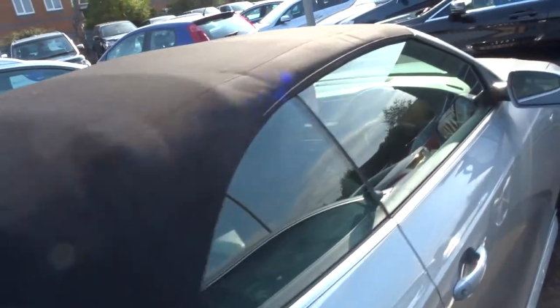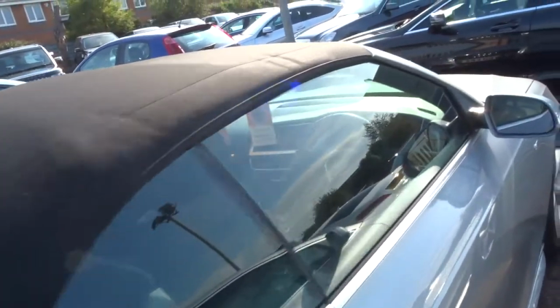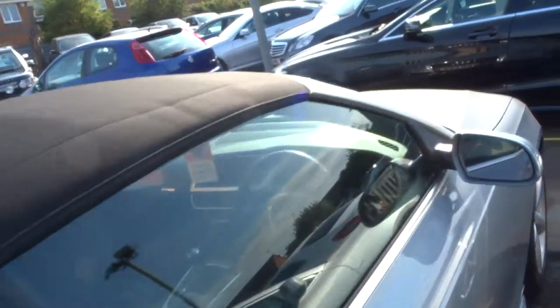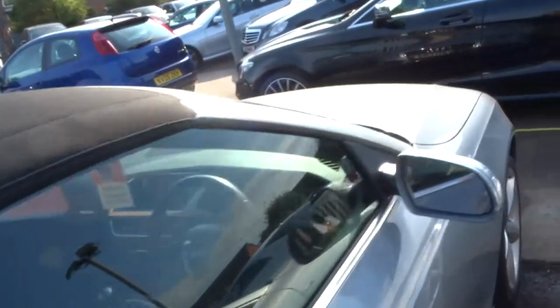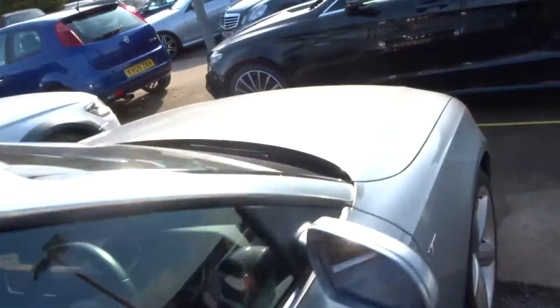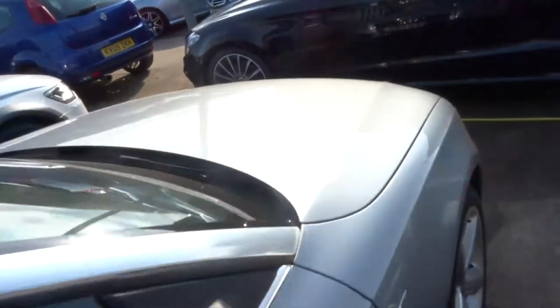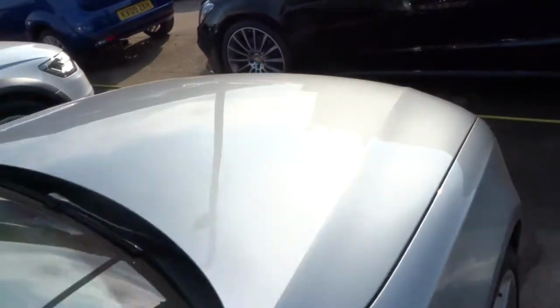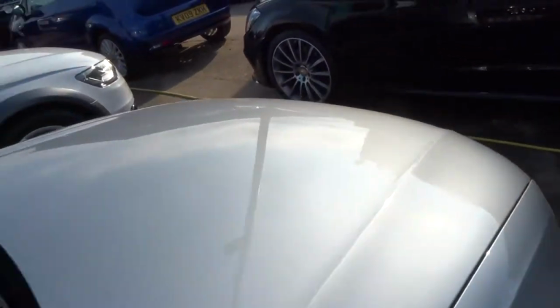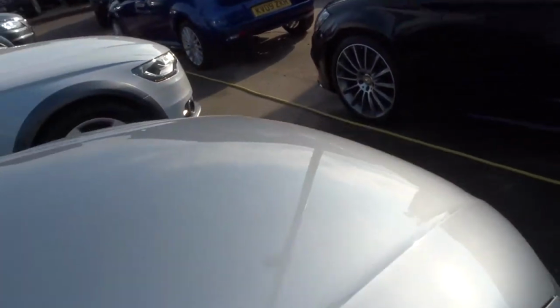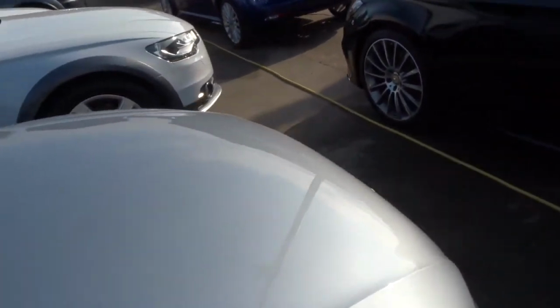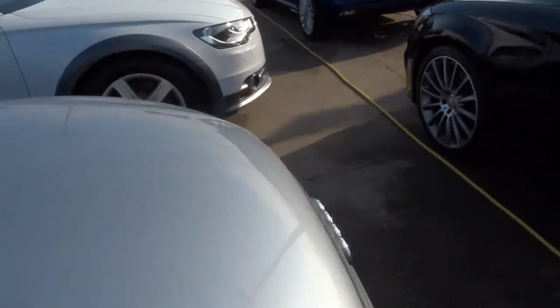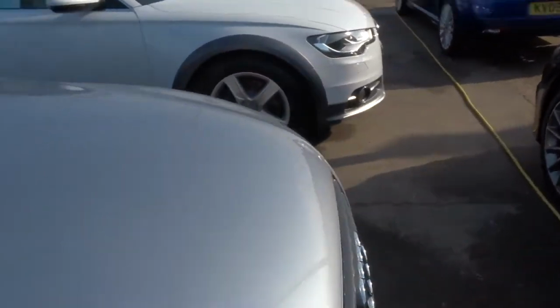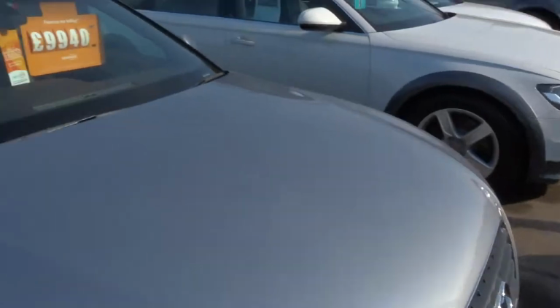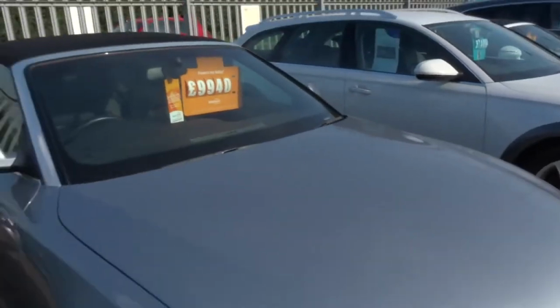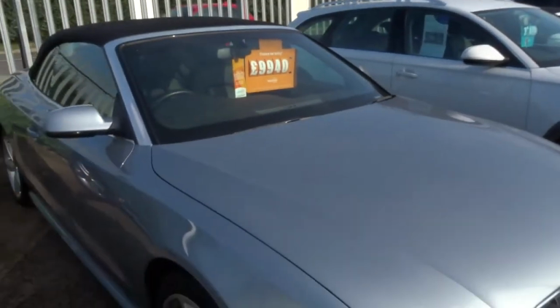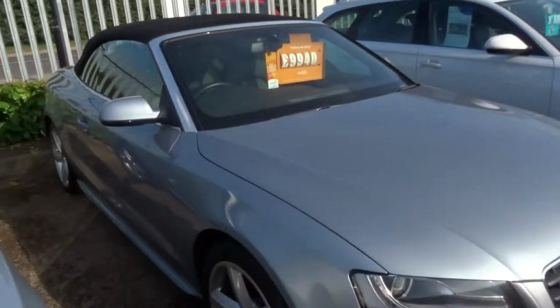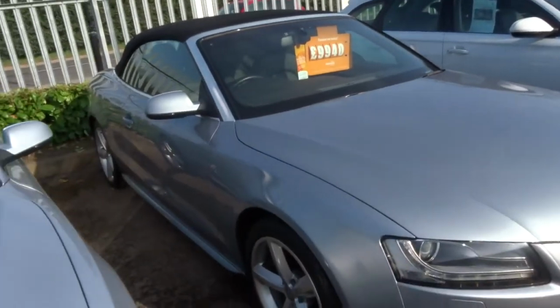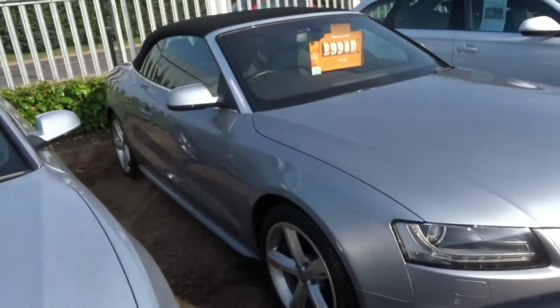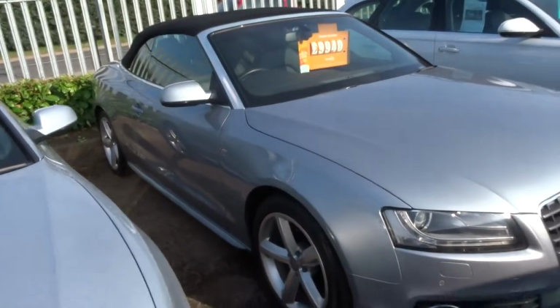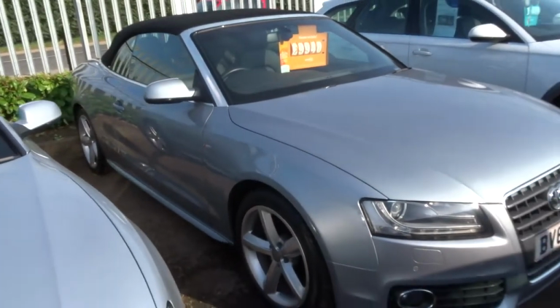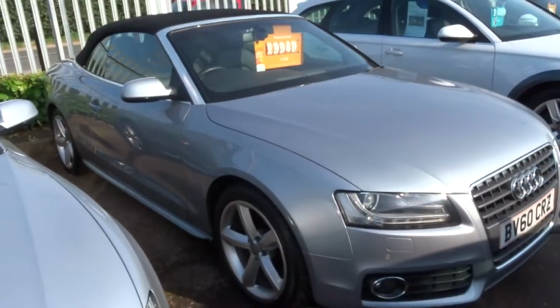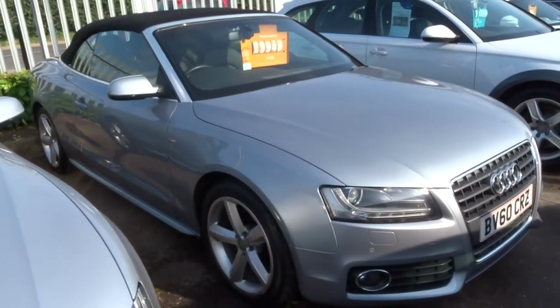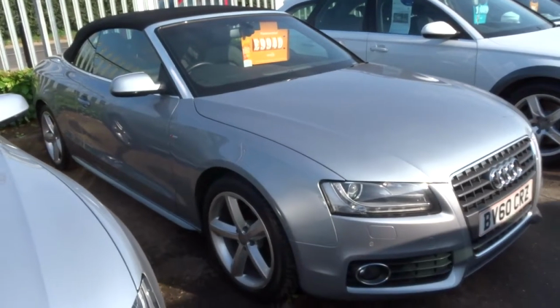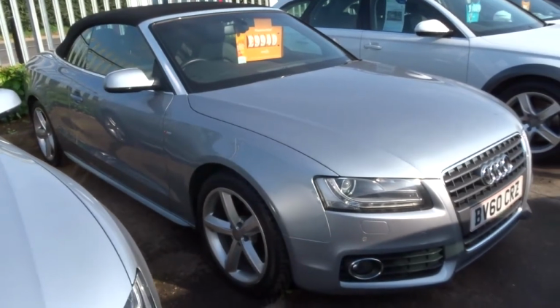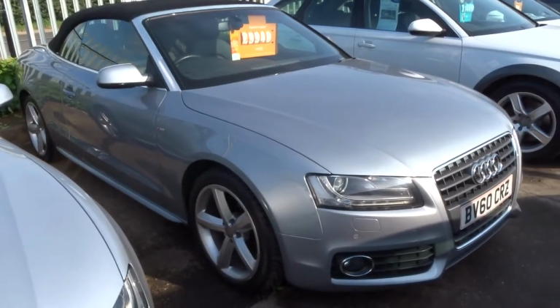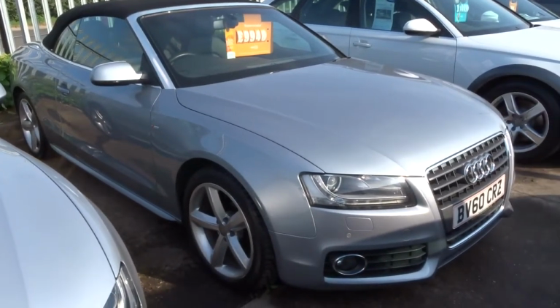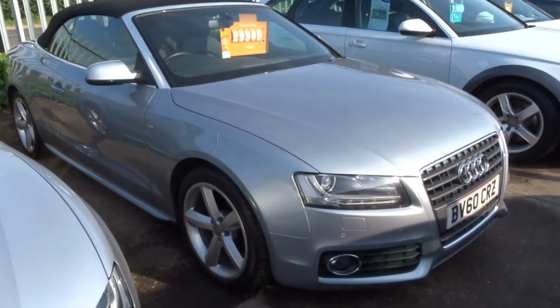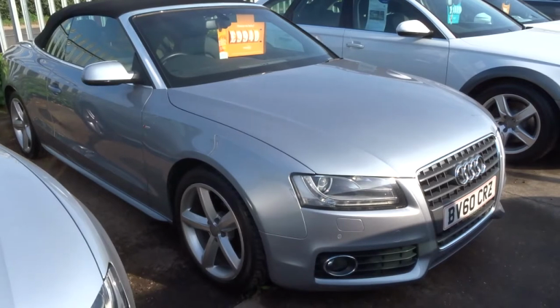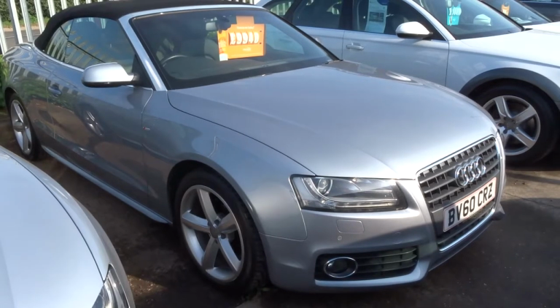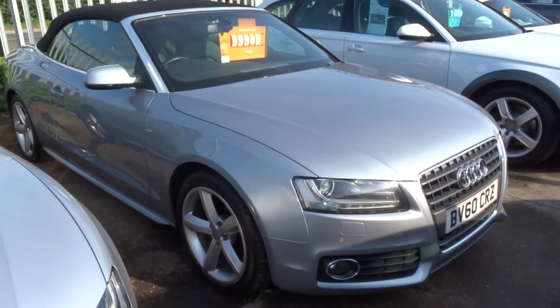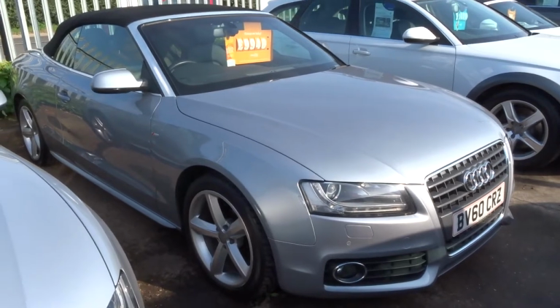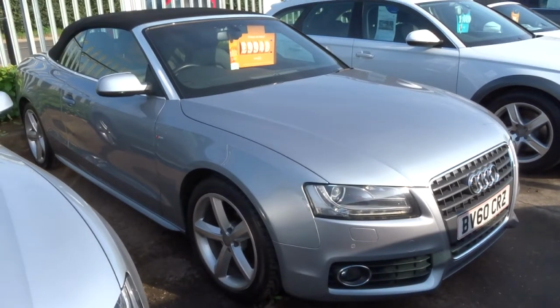Our number is 01926 267813. As I said my name's Tom, my father Kevin is the other salesman here. If this car fits the bill, give us a call. Thank you.